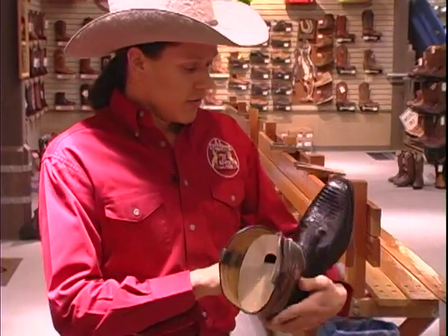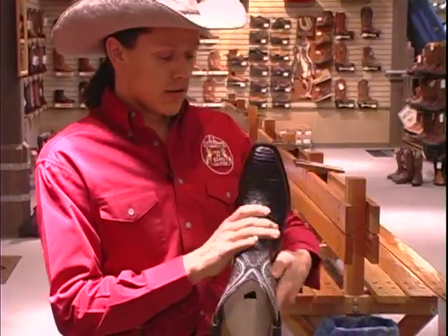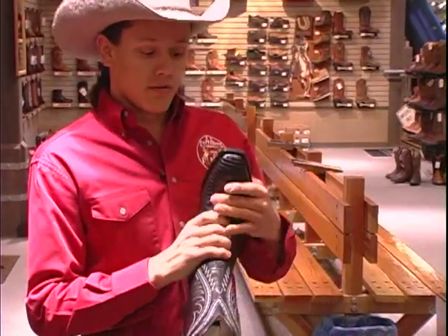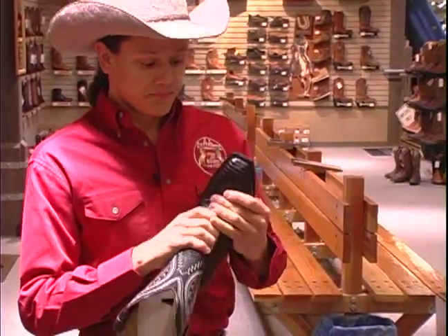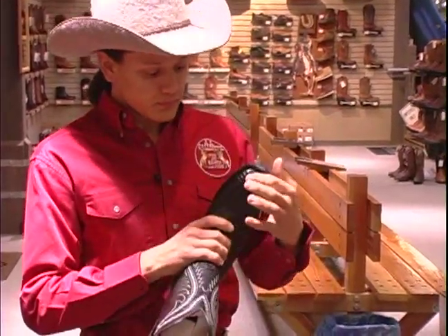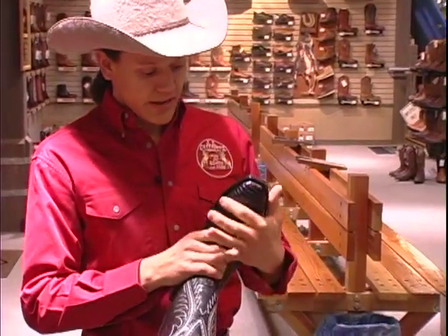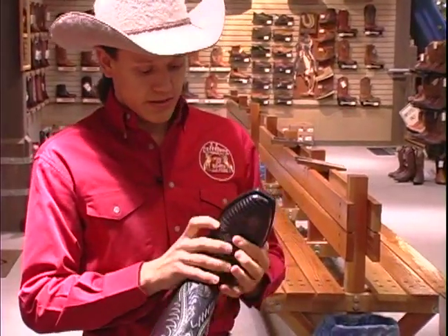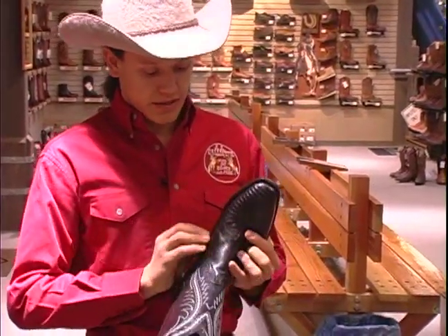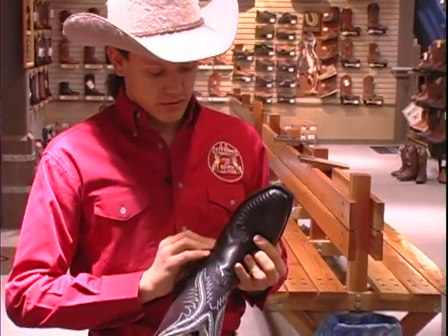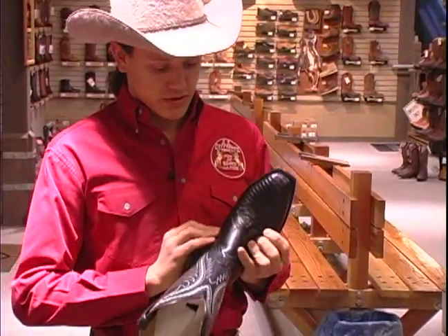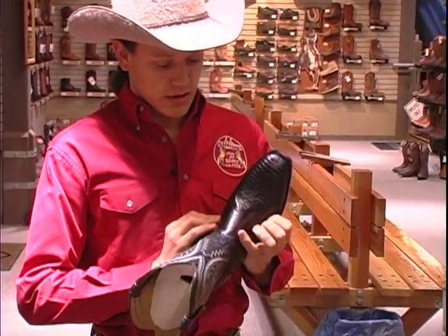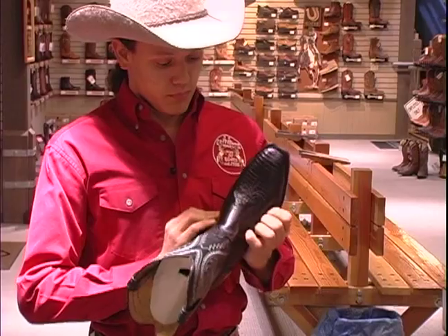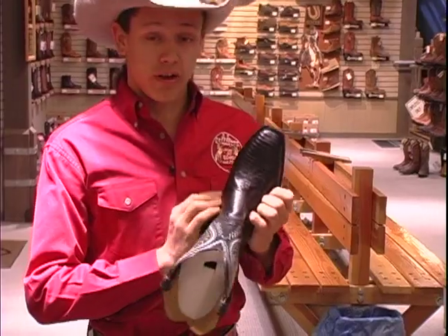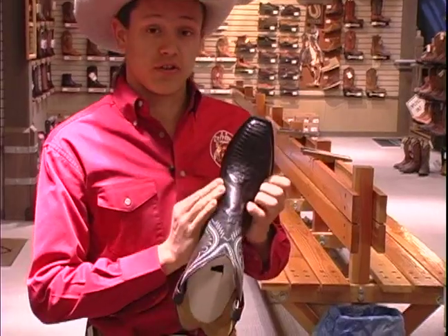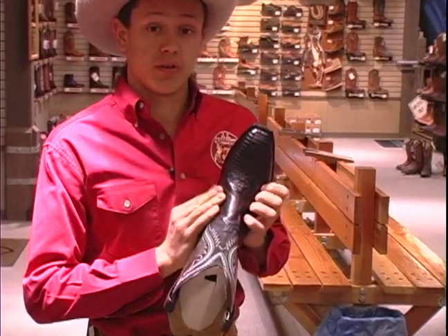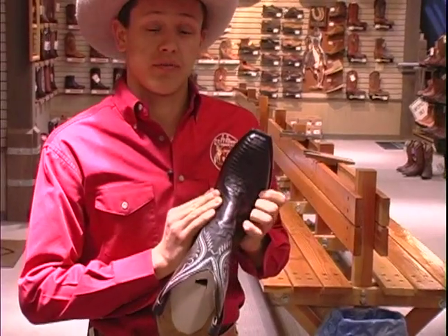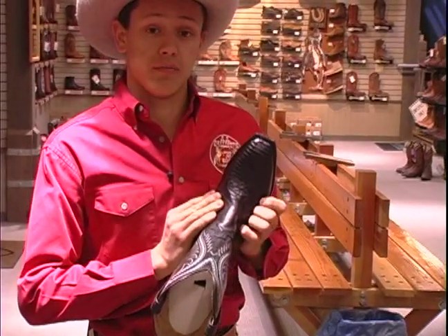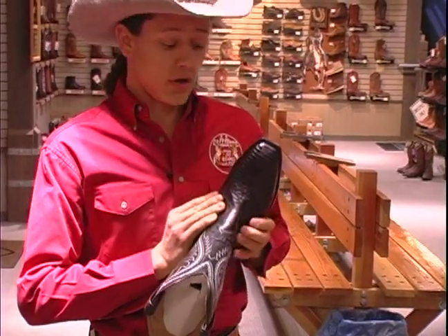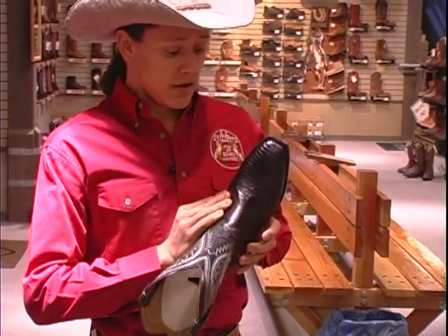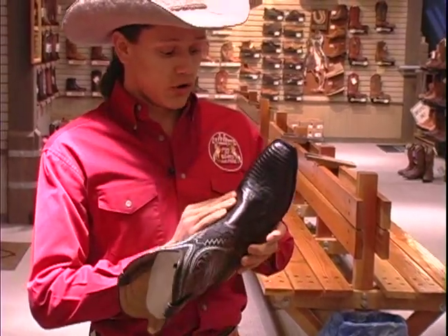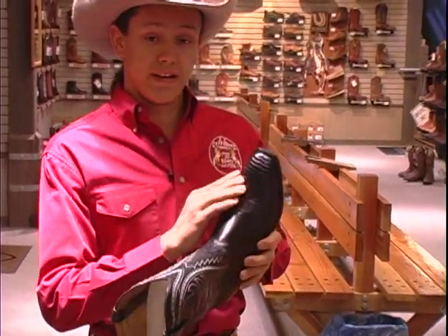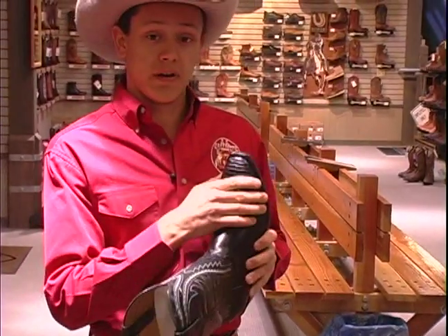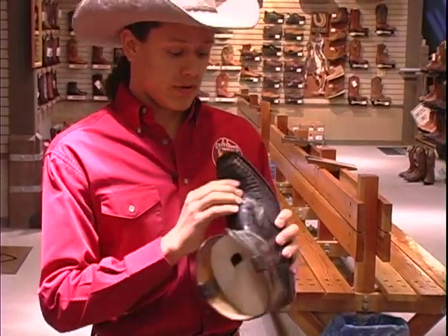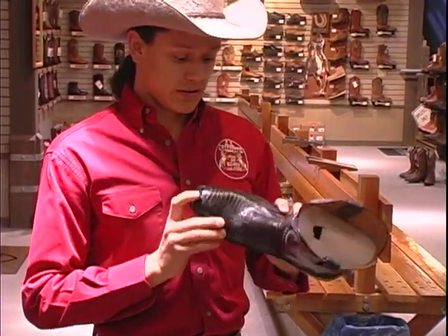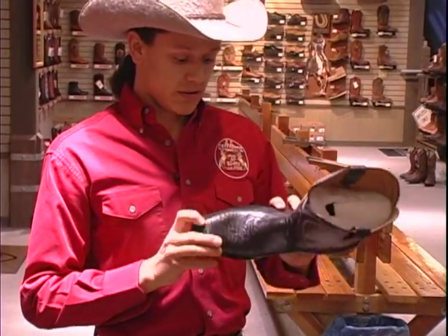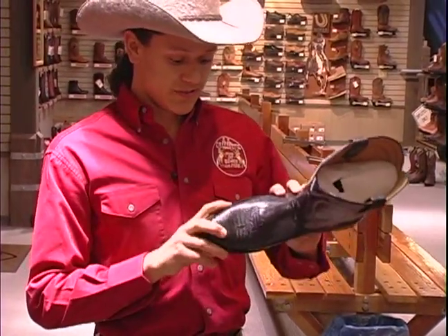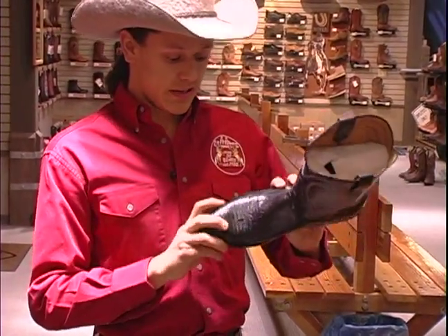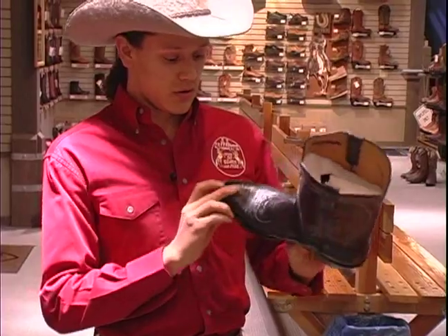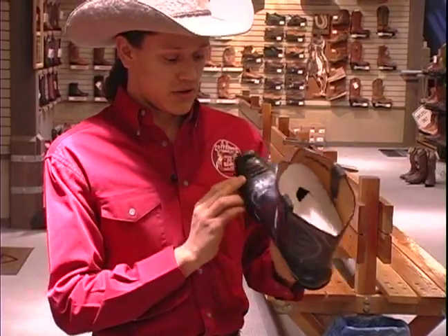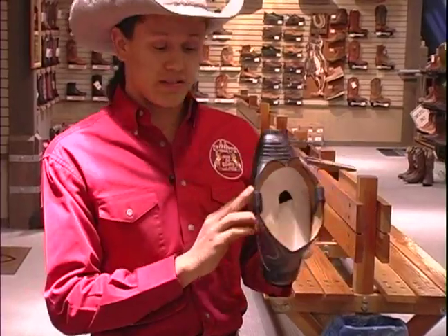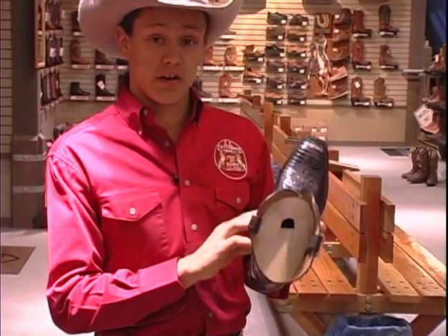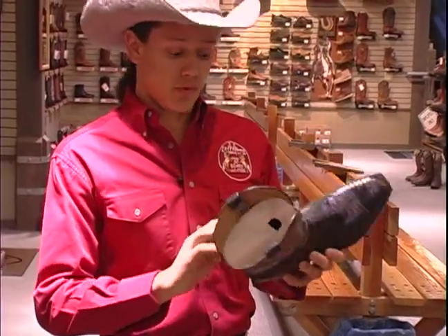This here, extra piece of leather, which is normally on dress boots and other fancy boots, is called a wing tip. Now this one here is in lizard skin, which makes an exotic boot.